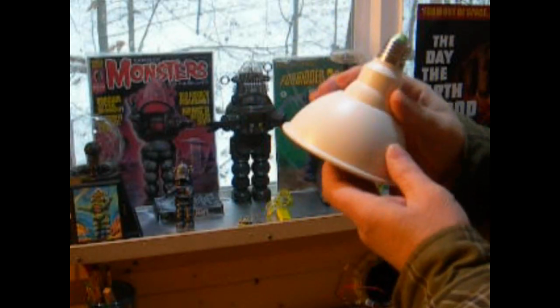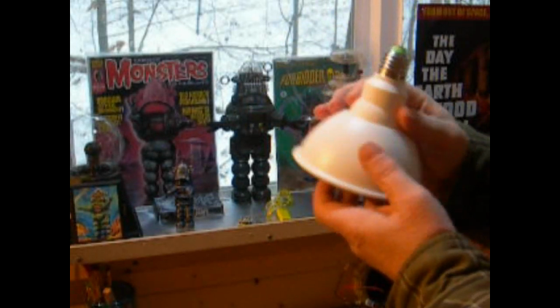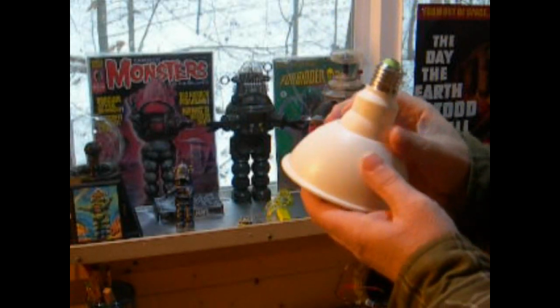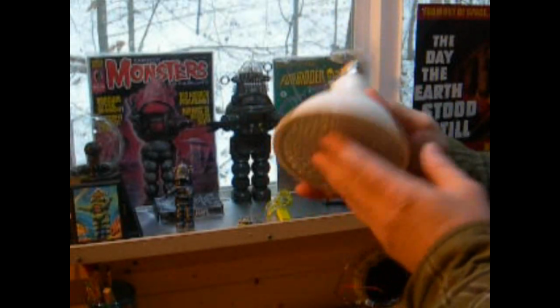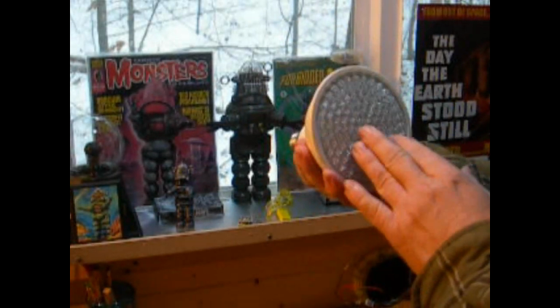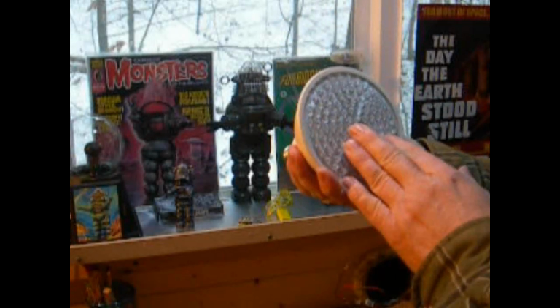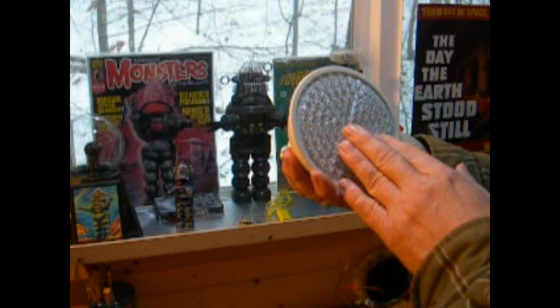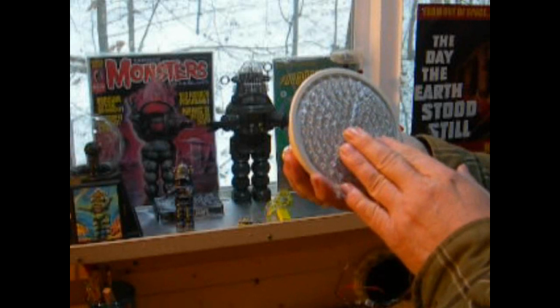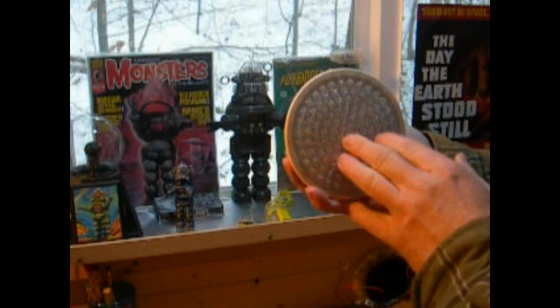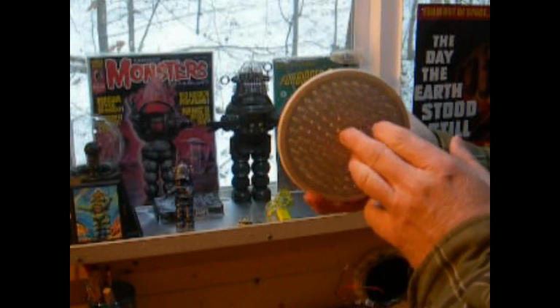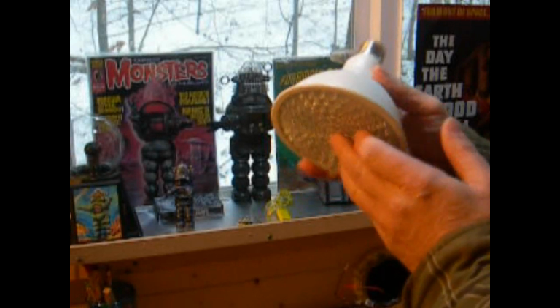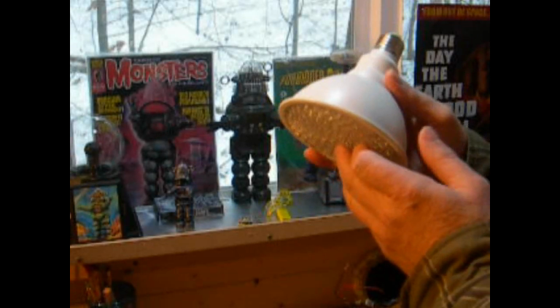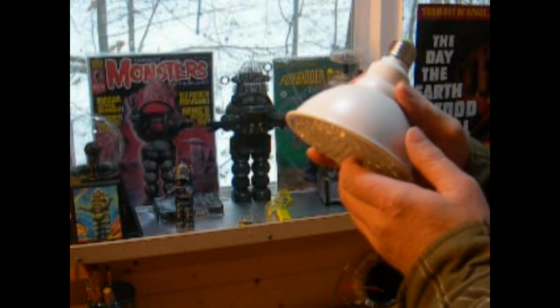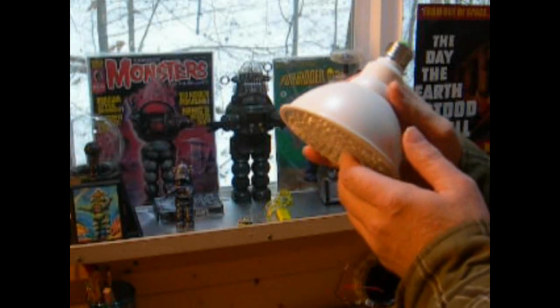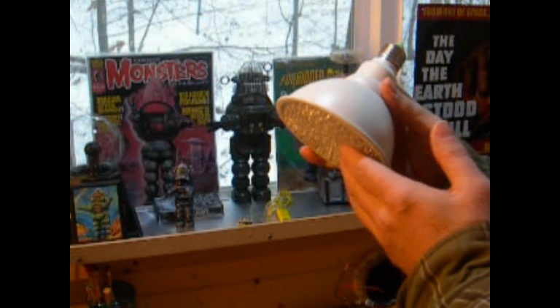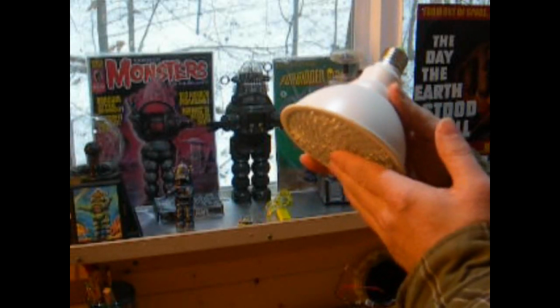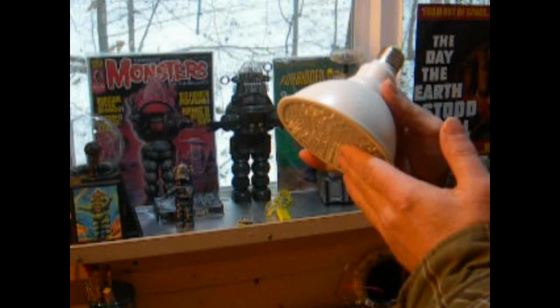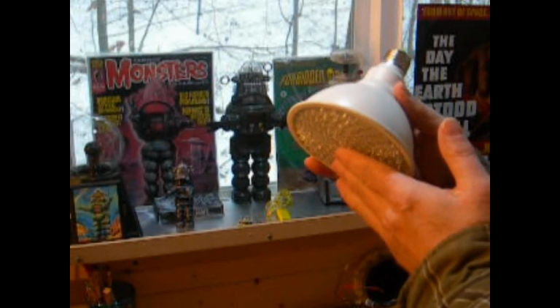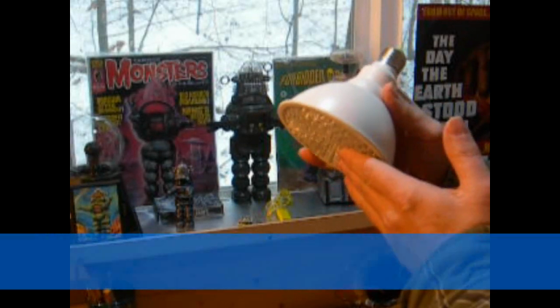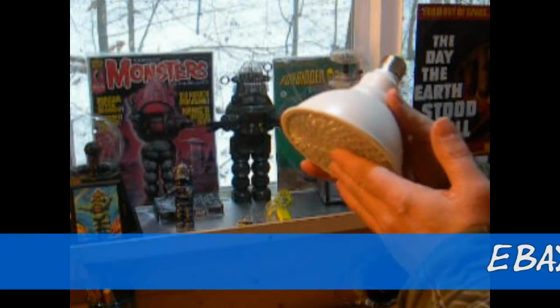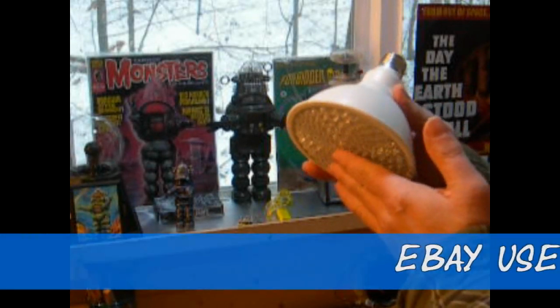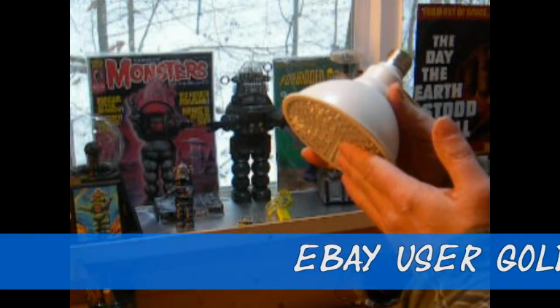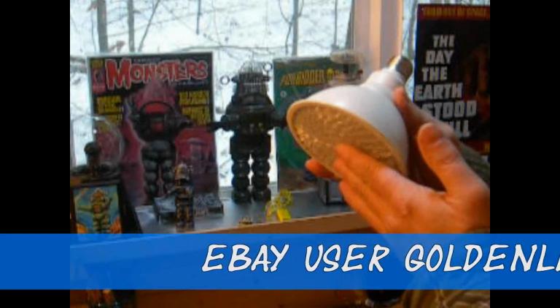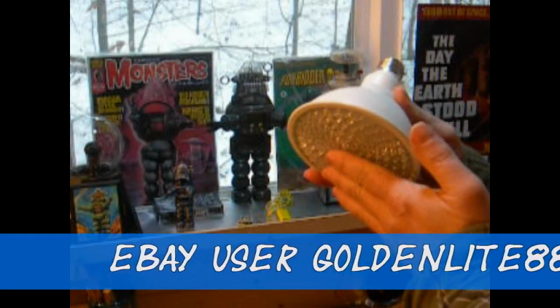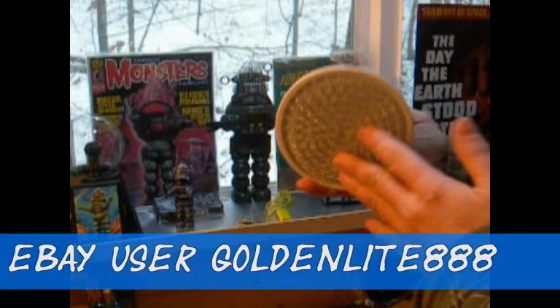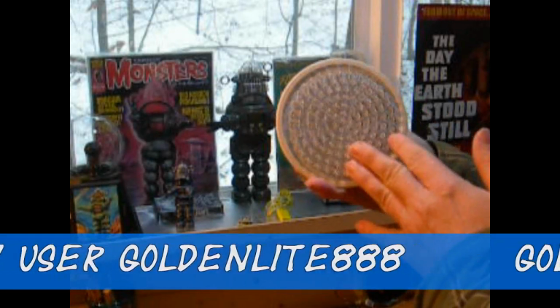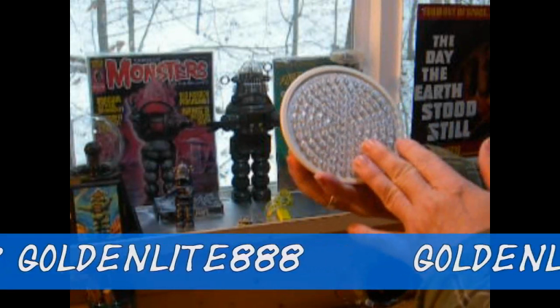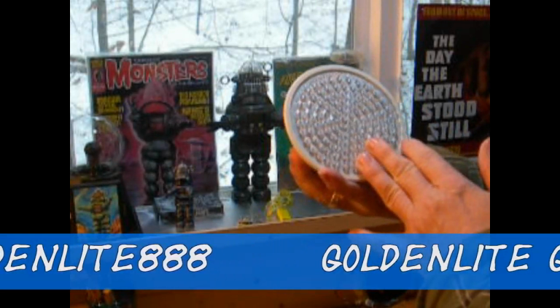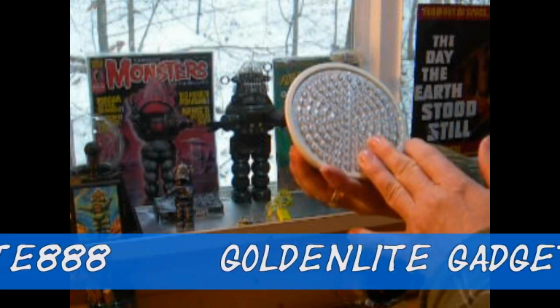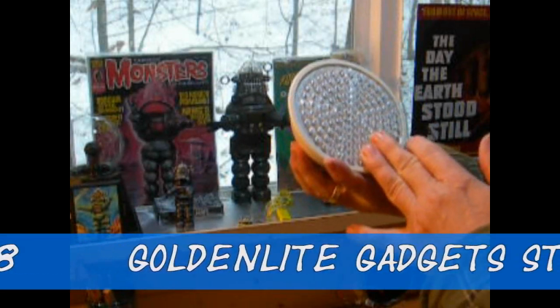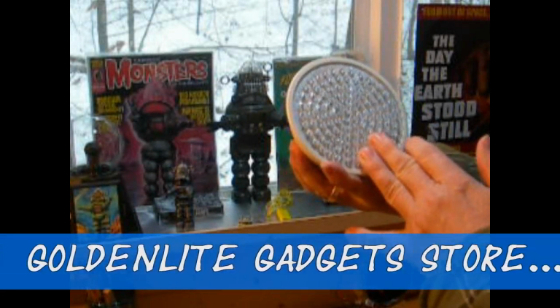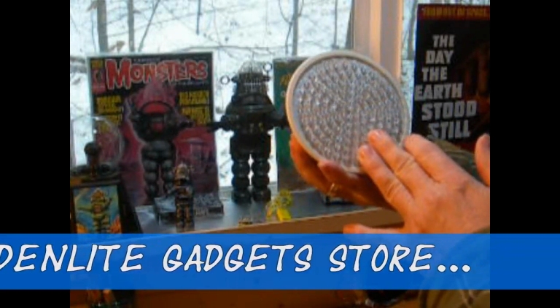Five watts a piece. And I got these on eBay. After shipping, they're about $15 a piece, which ain't real bad. It's really cool.